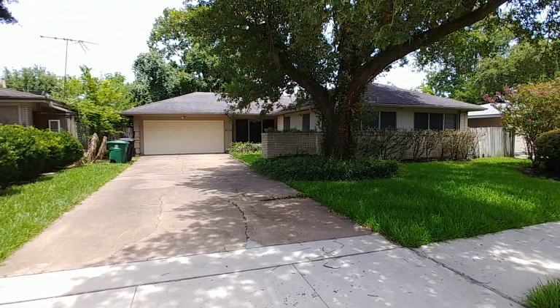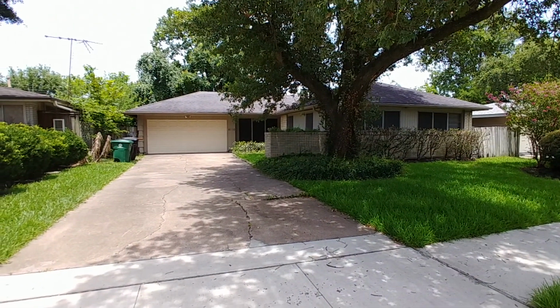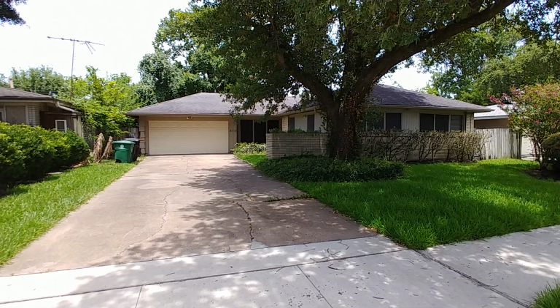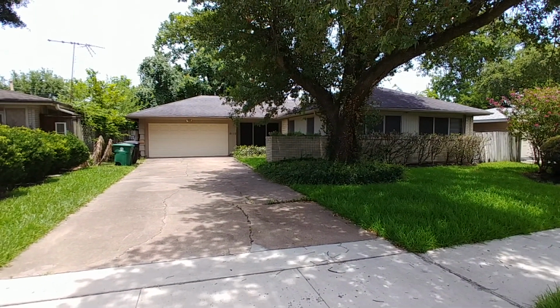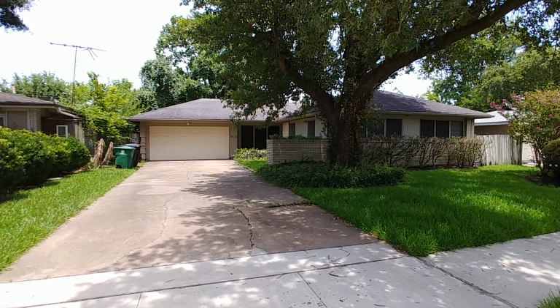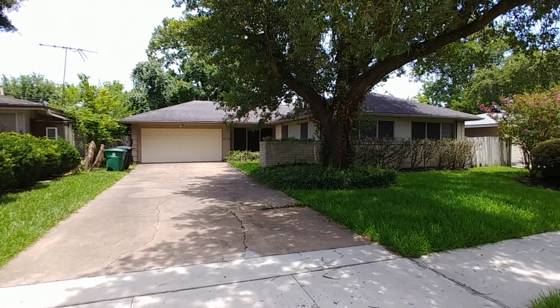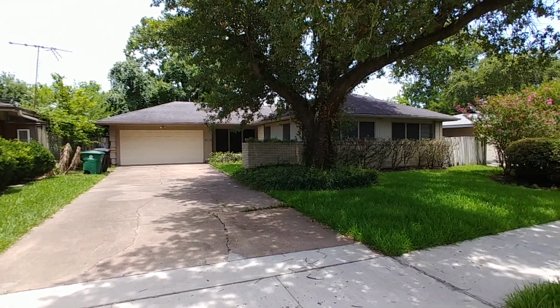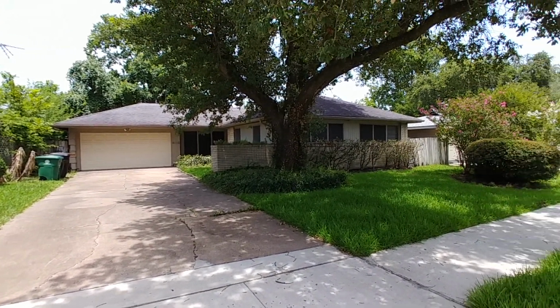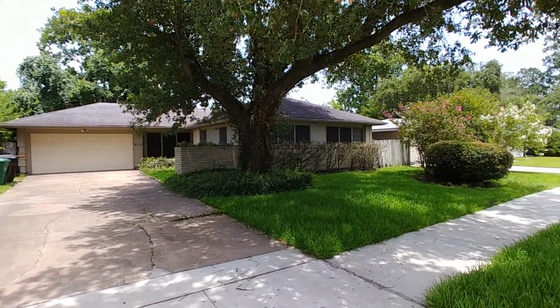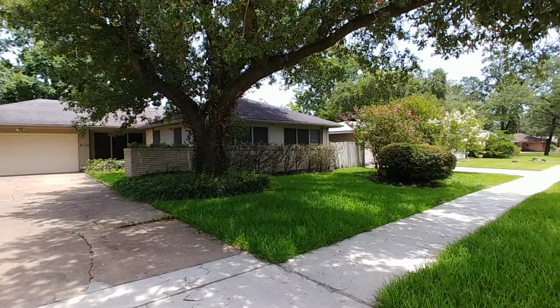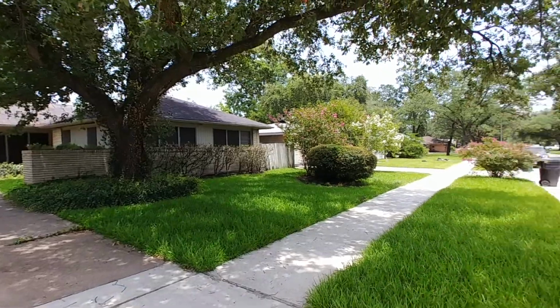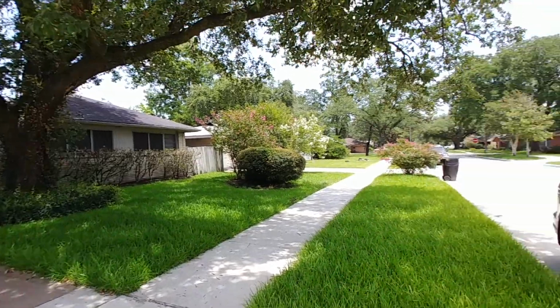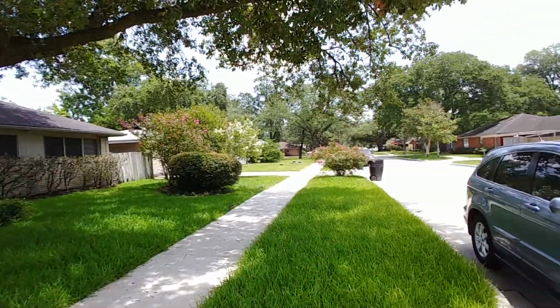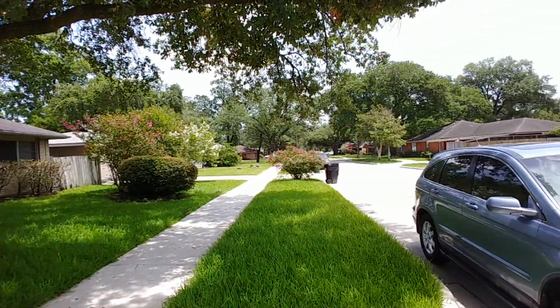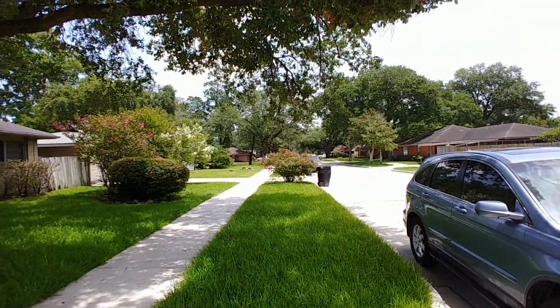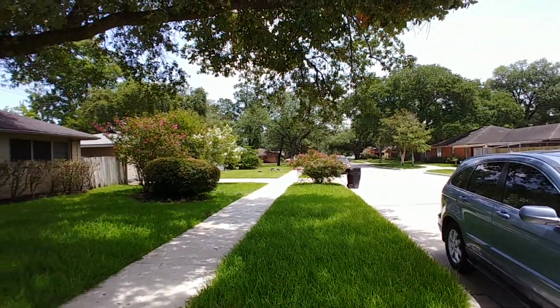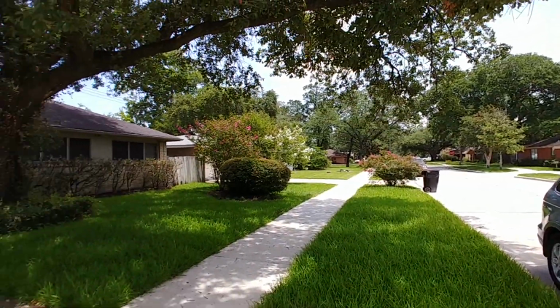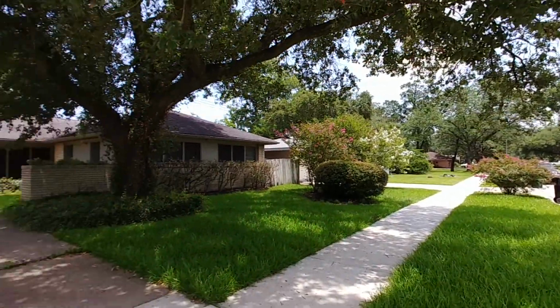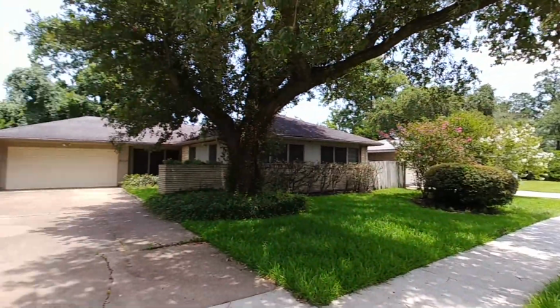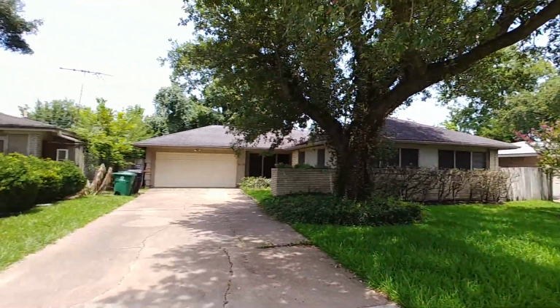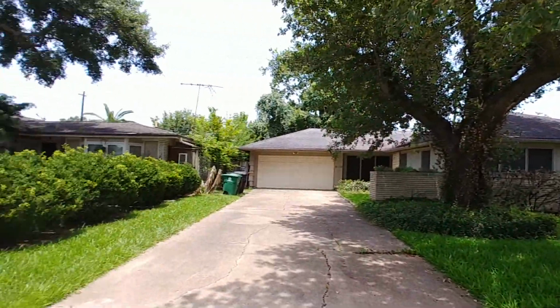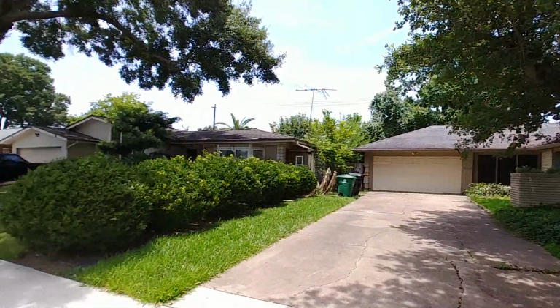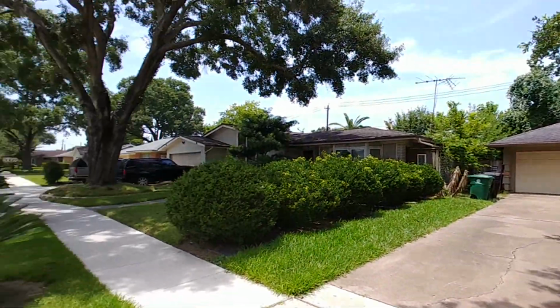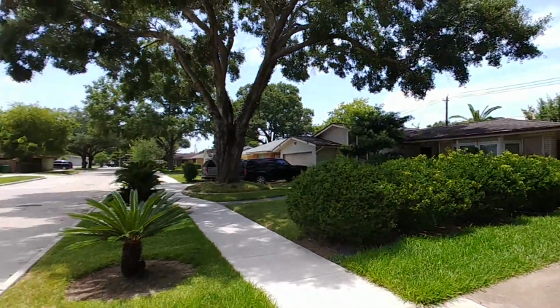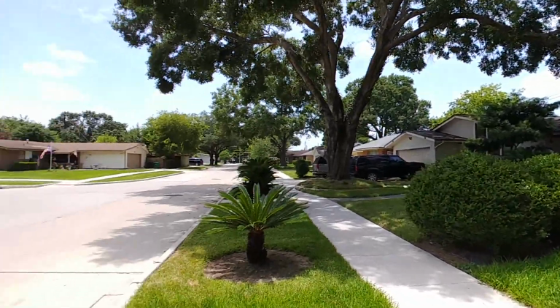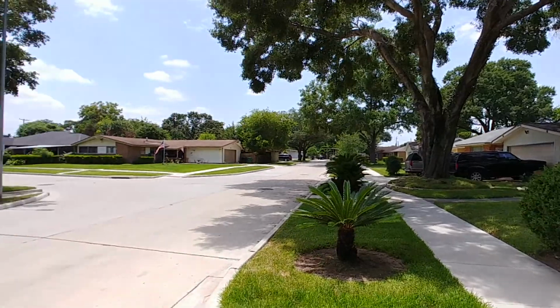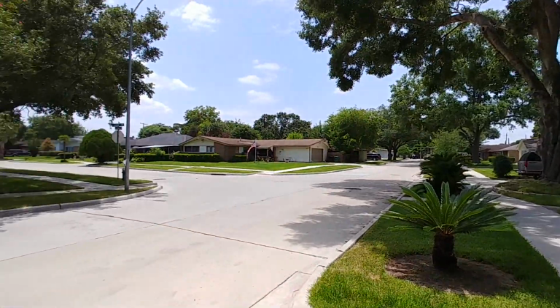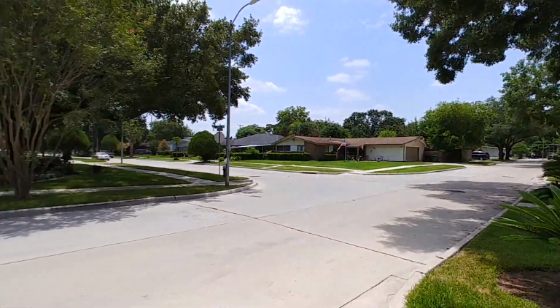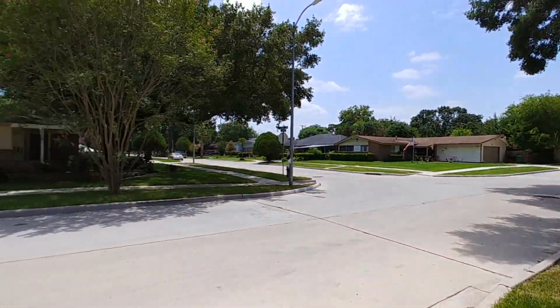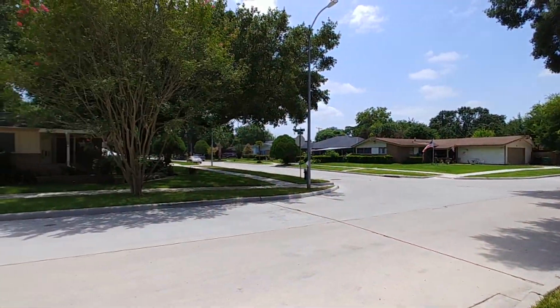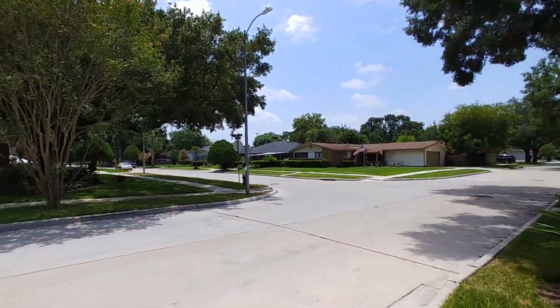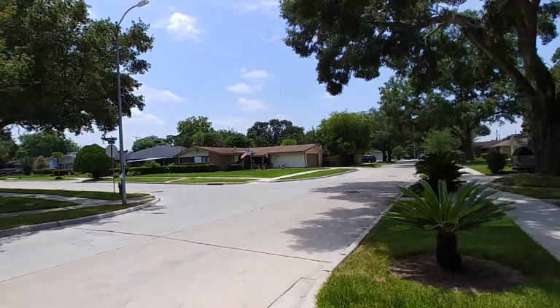Hello everyone, this is Anthony Brough. I'm at 8110 Settle Drive in Houston, Texas. This is the Spring Branch area of Houston.